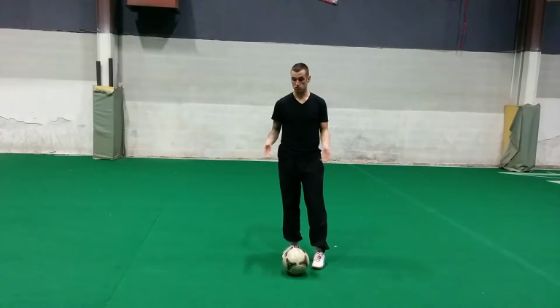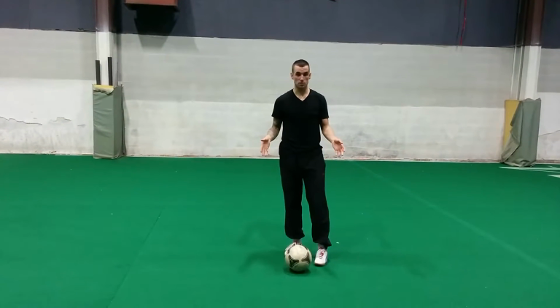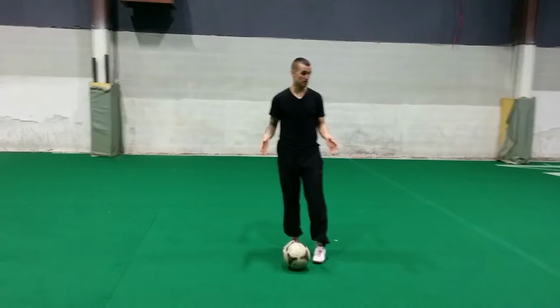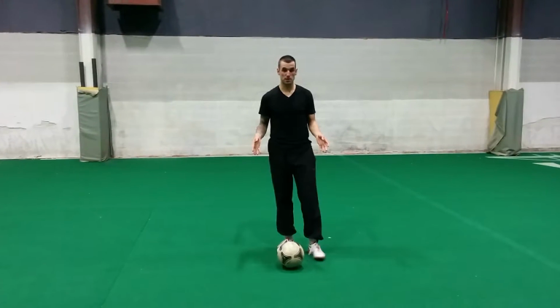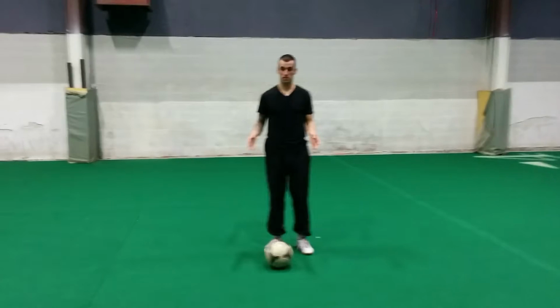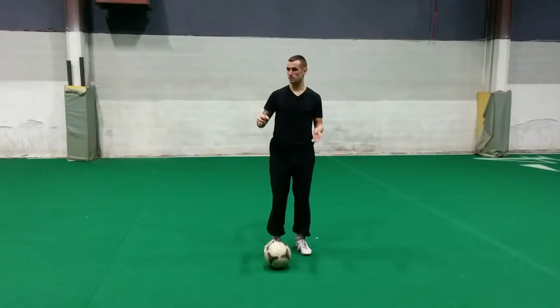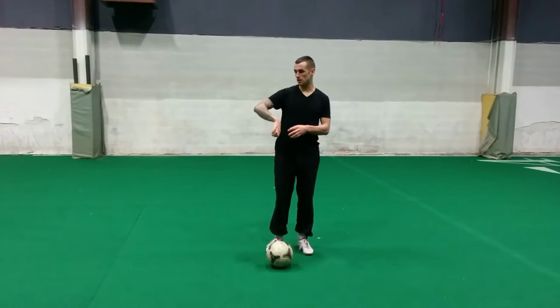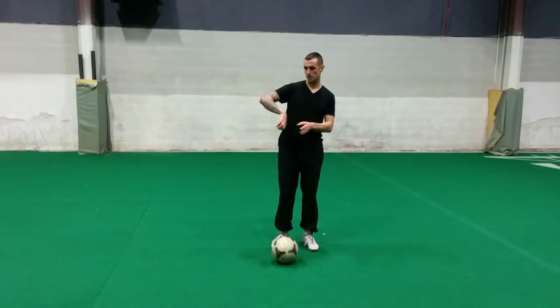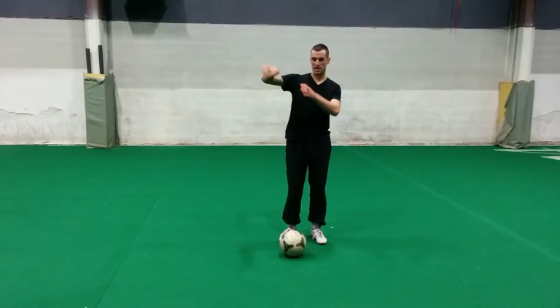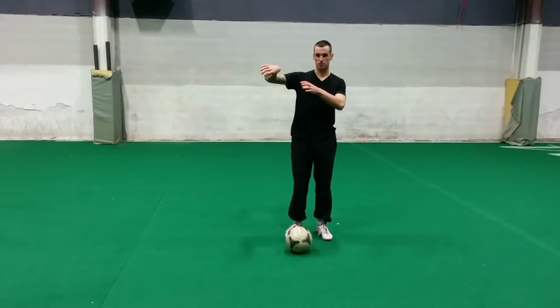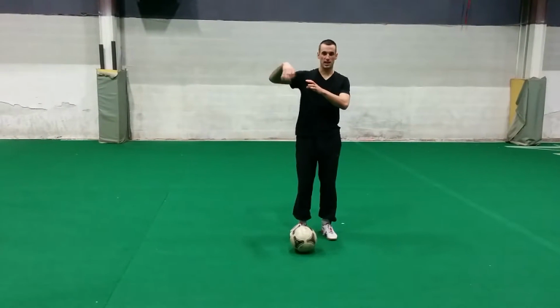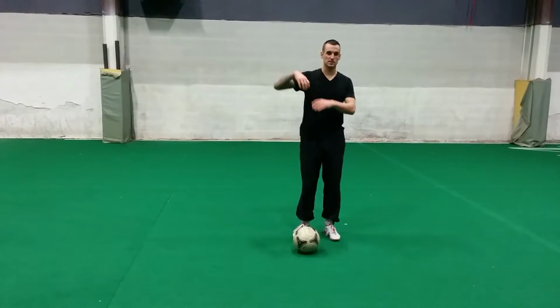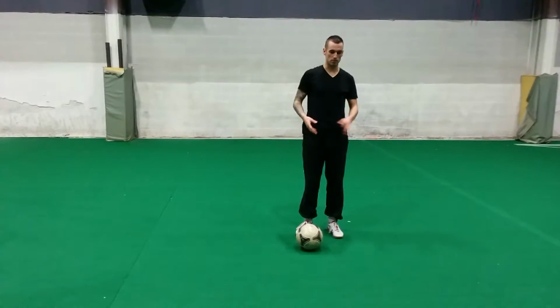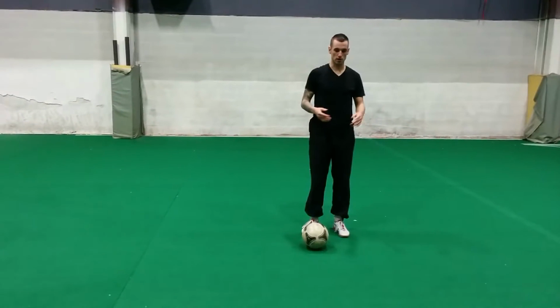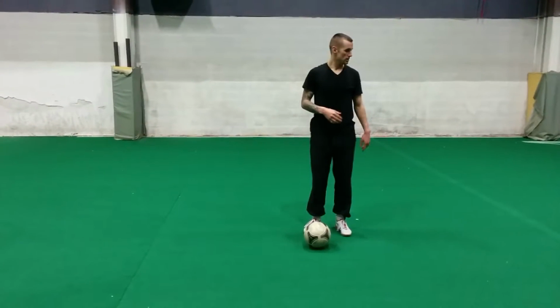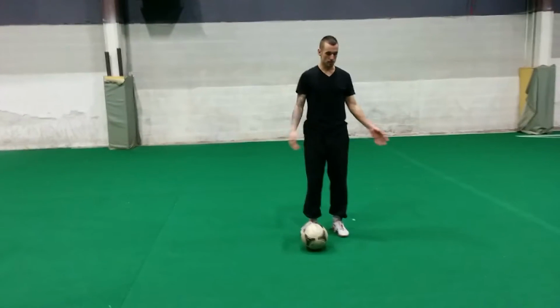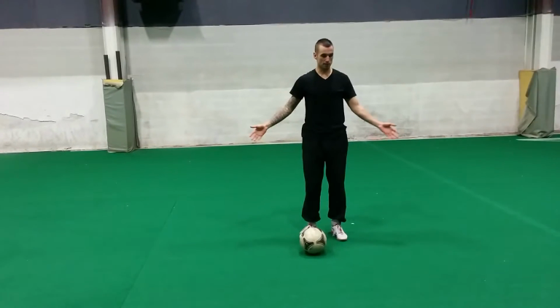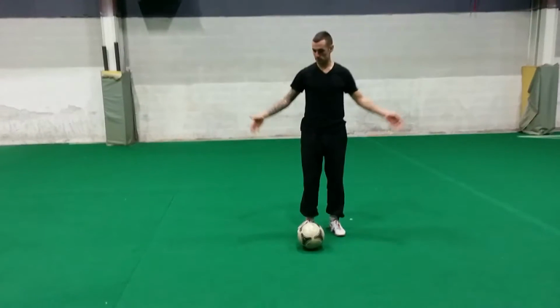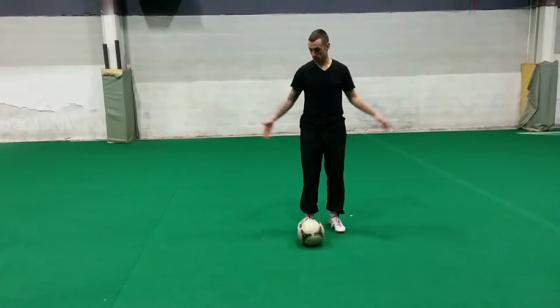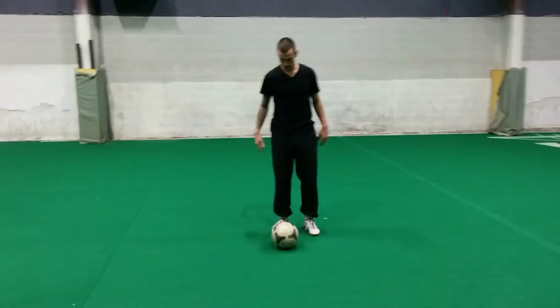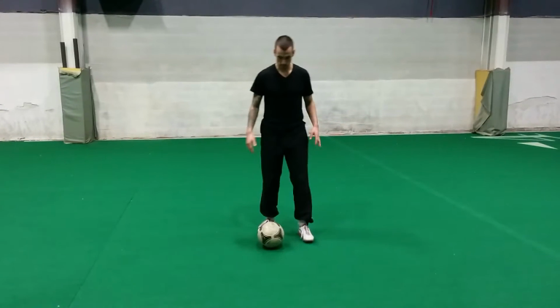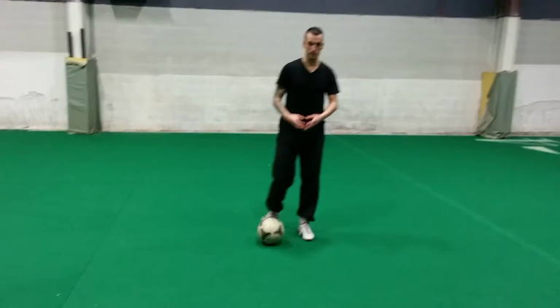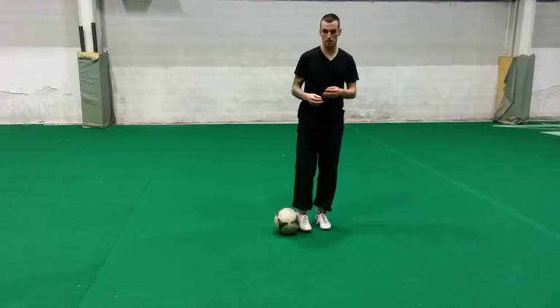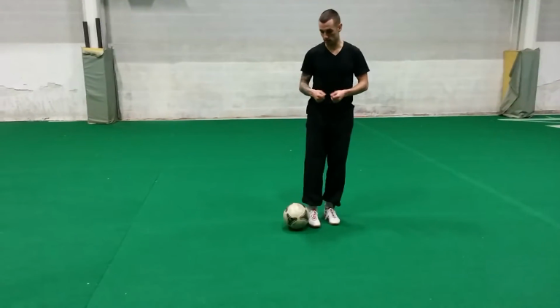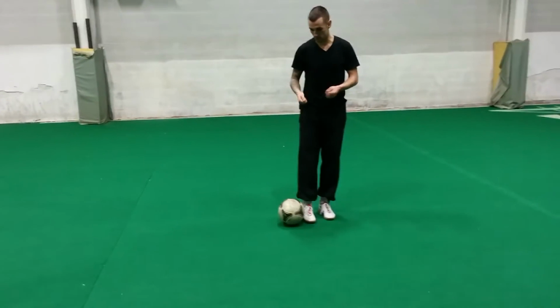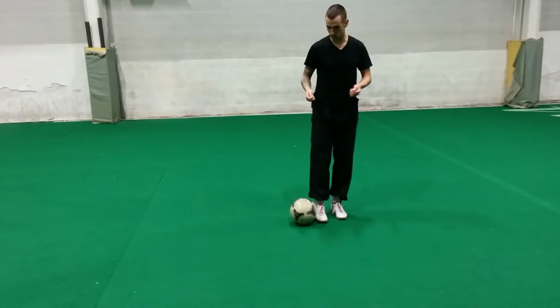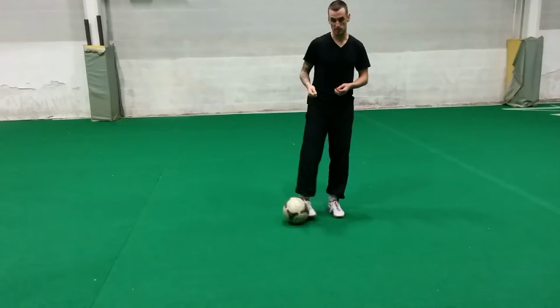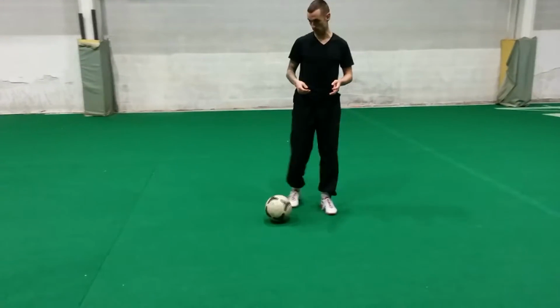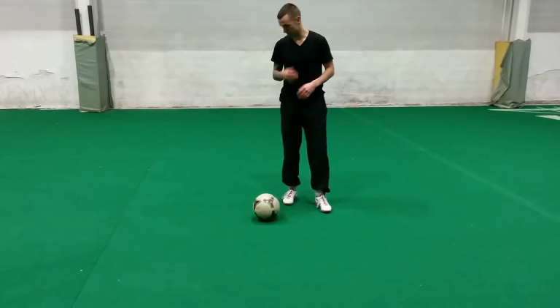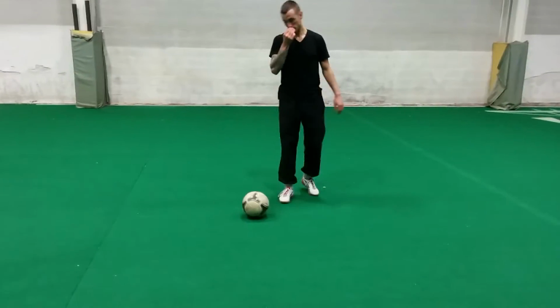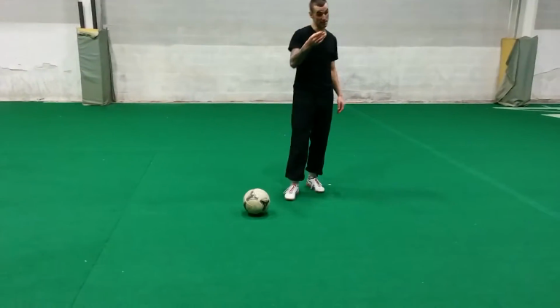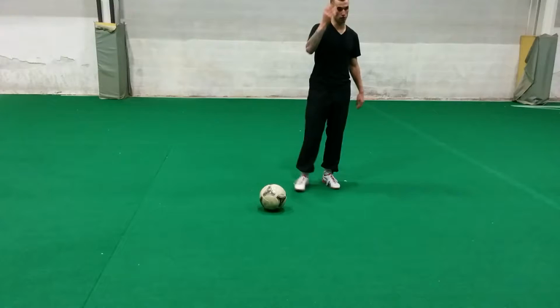Just do this in your basement if you have space. There's one video where I move the couch in our basement and I do a drill. So you can find space — you don't need much space. The tighter the space, the better. You're going to develop your touch and your dribbling and your control.